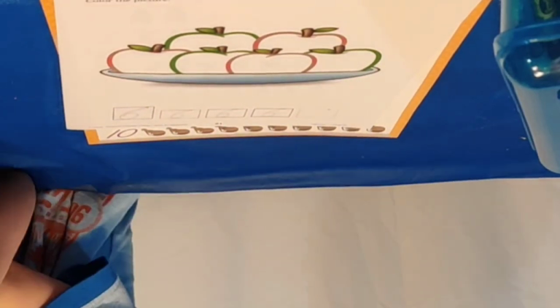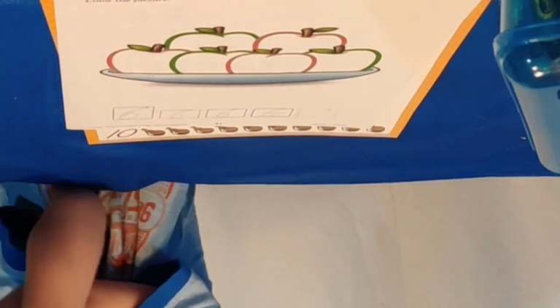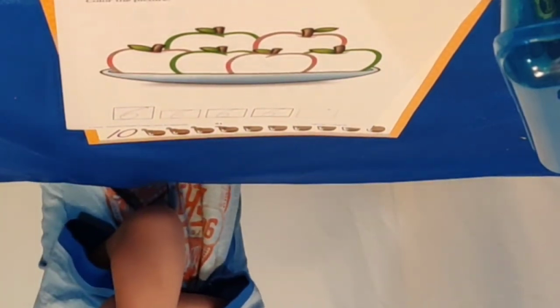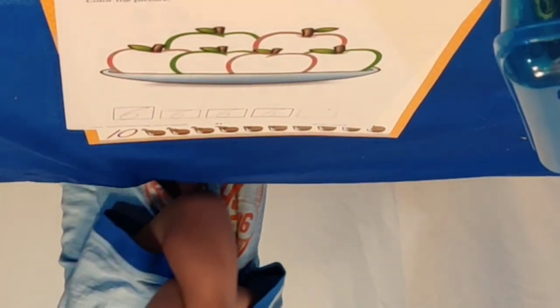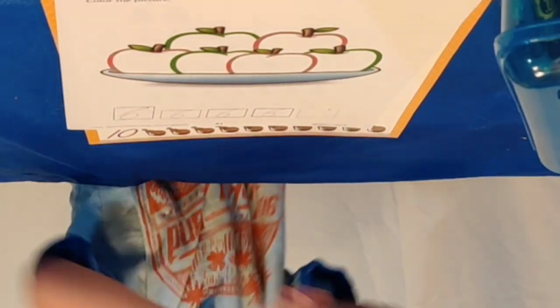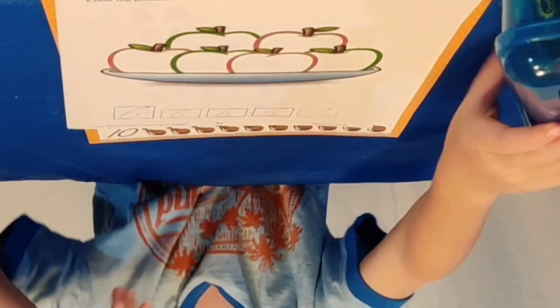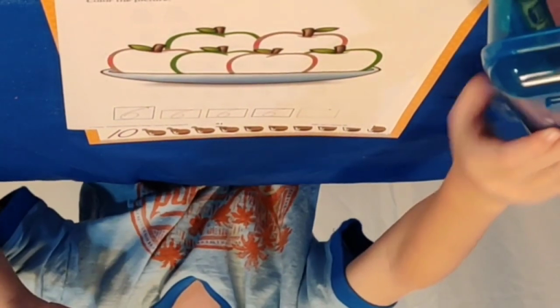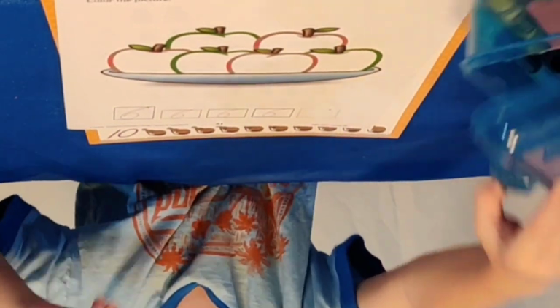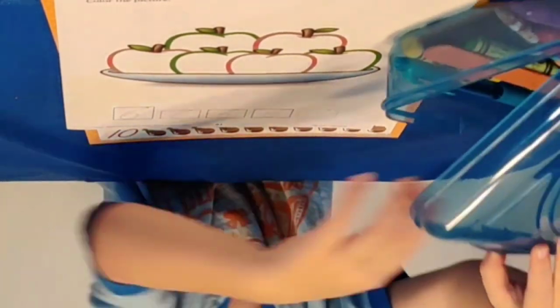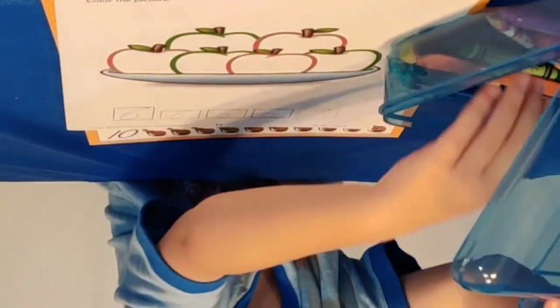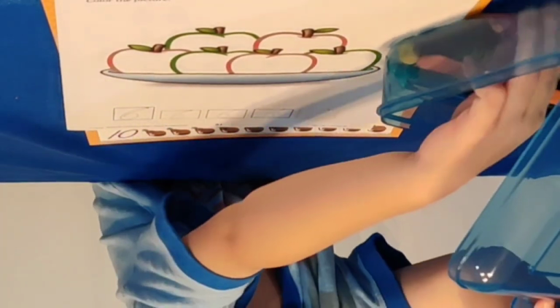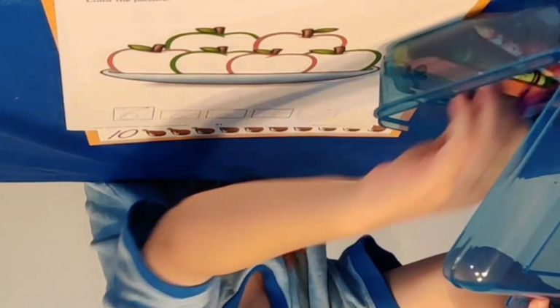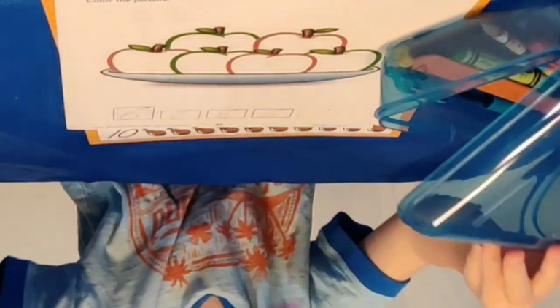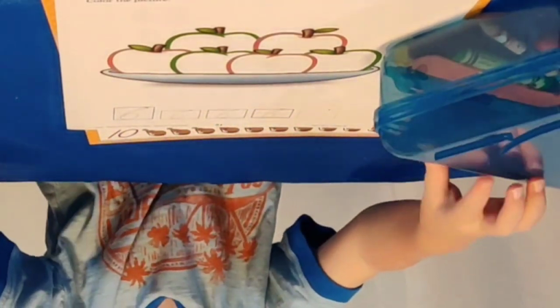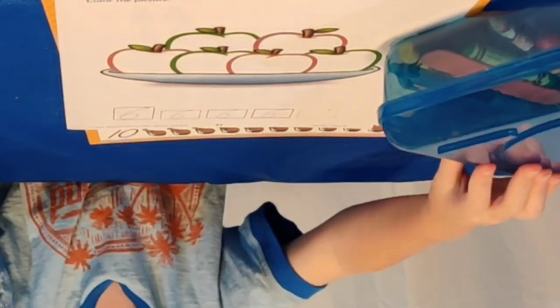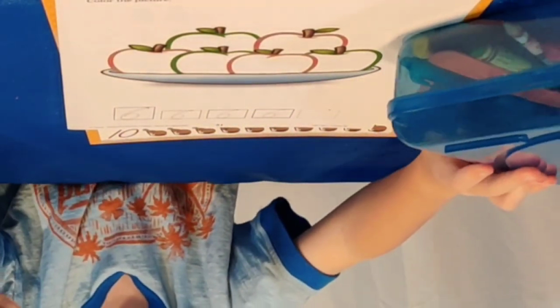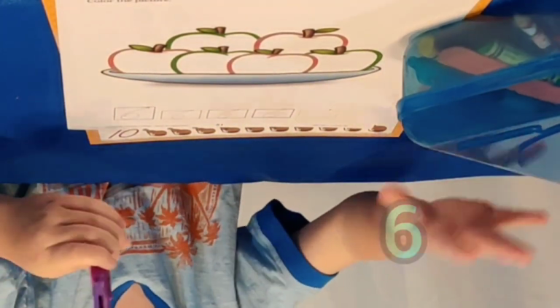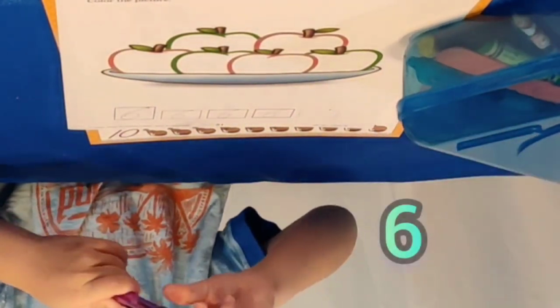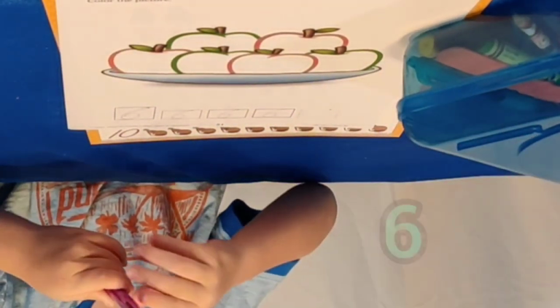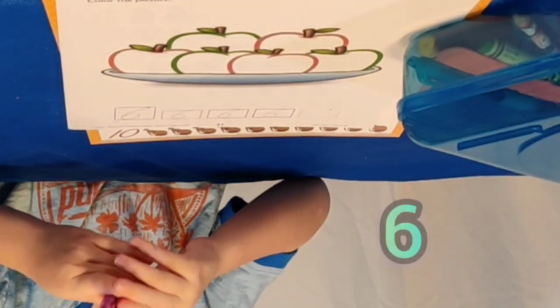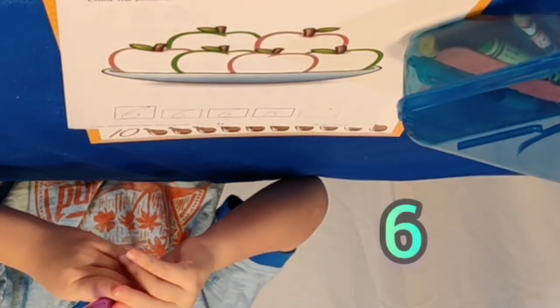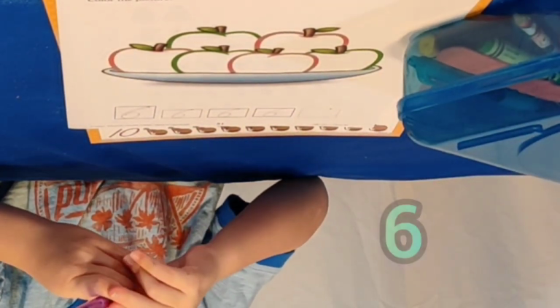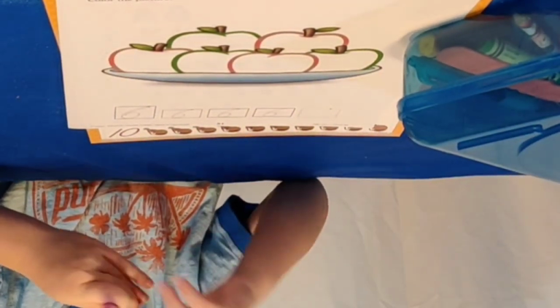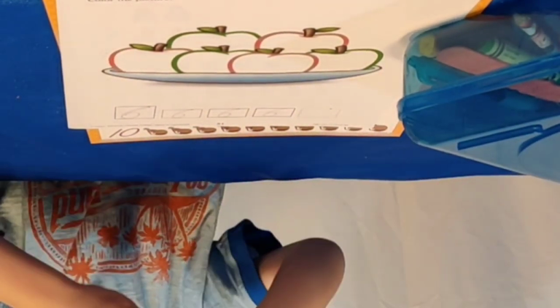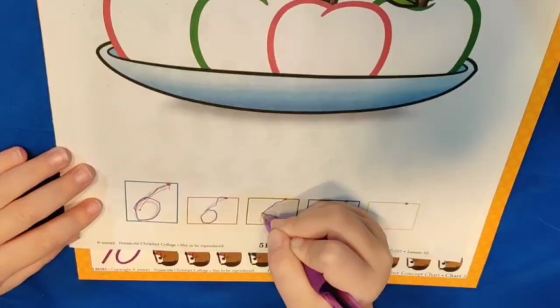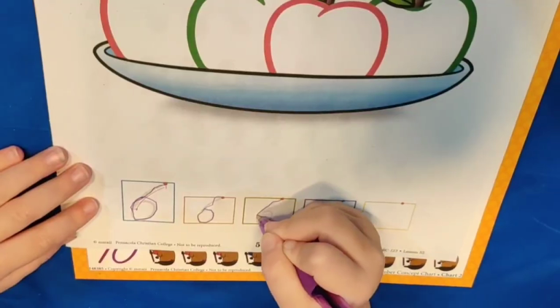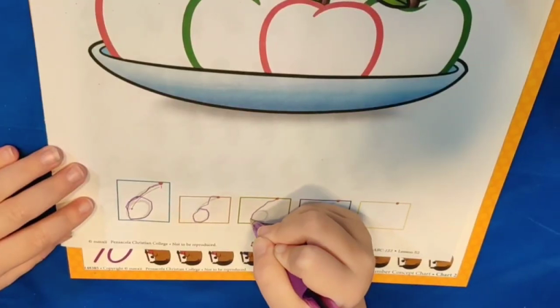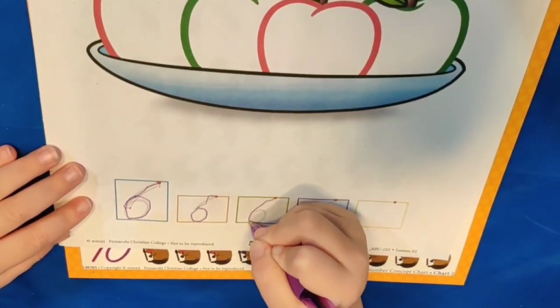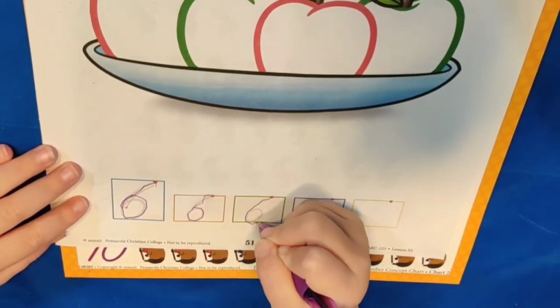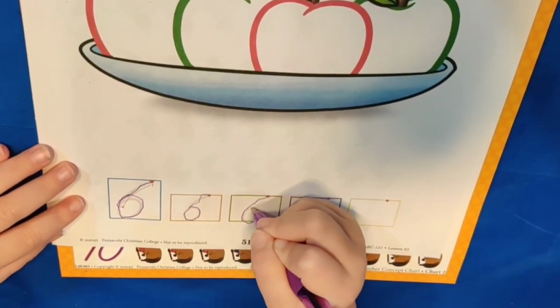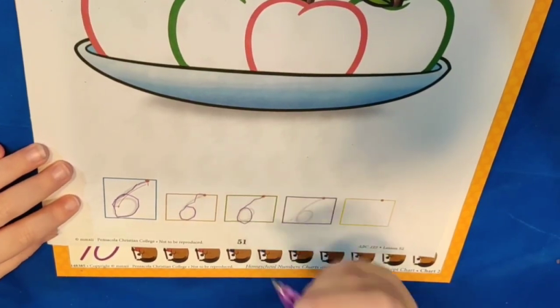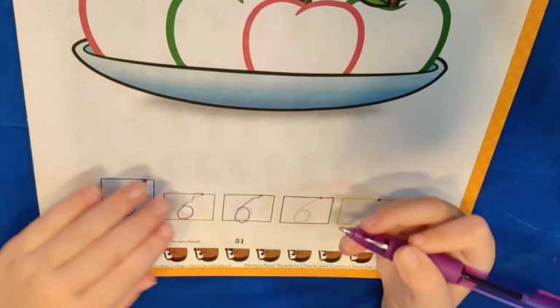Now go ahead and take one of your crayons out and you're going to trace the number six at the bottom of the paper. Now you're going to color the apples.